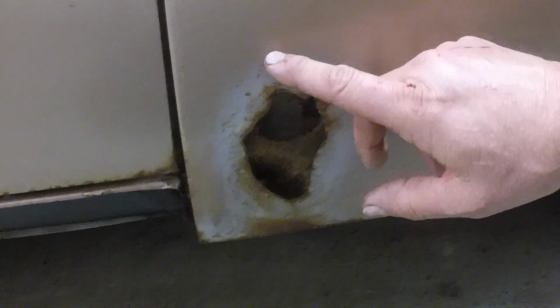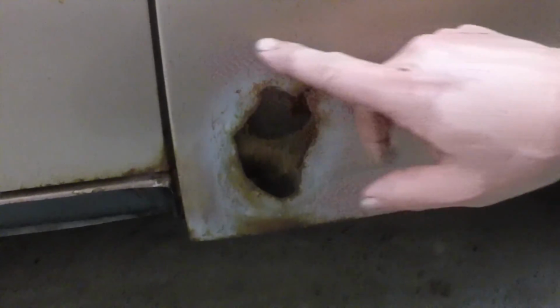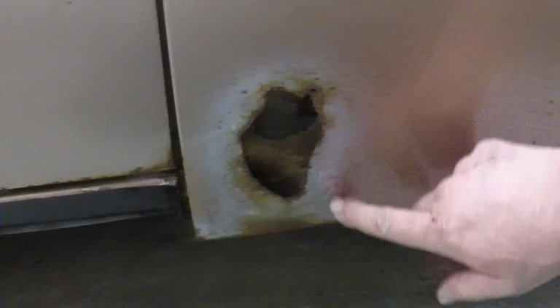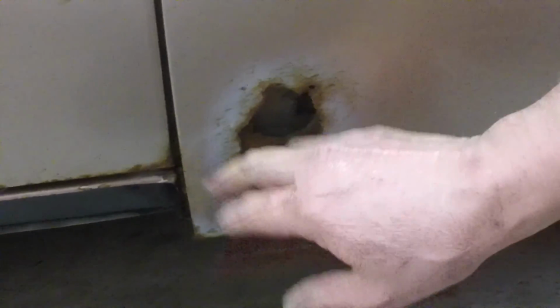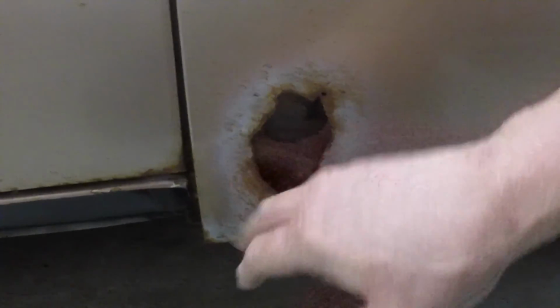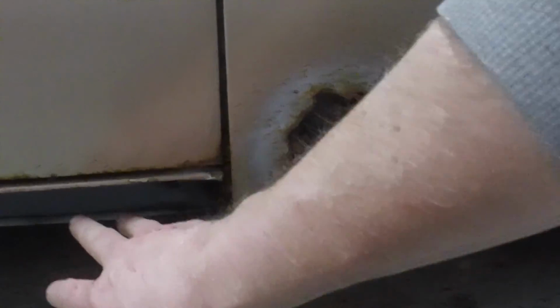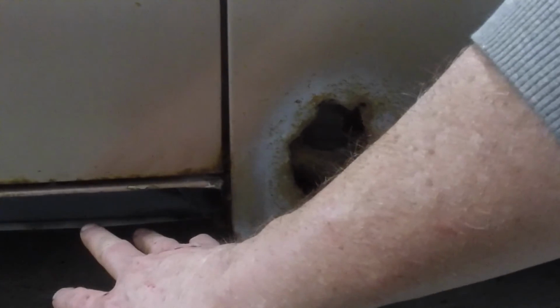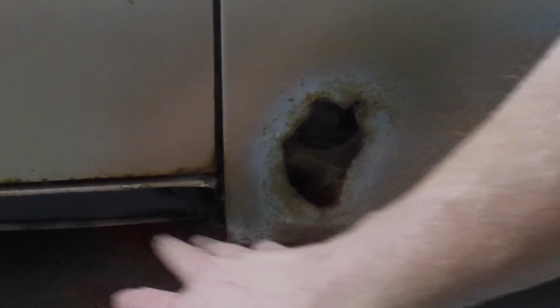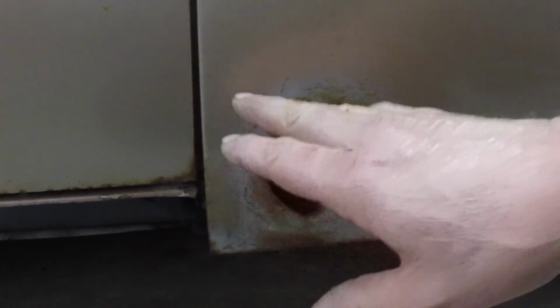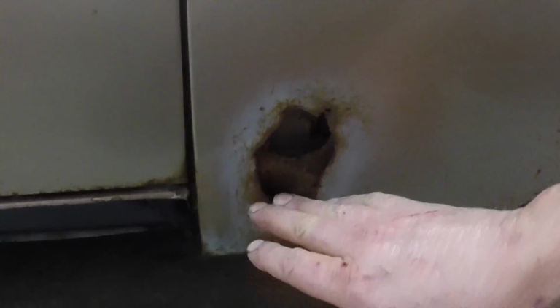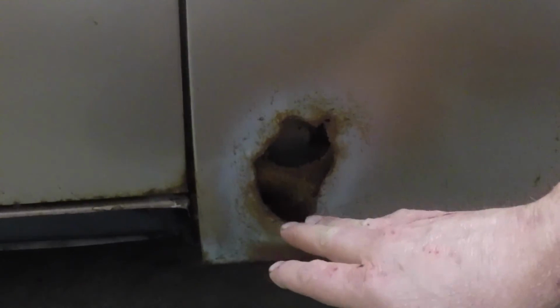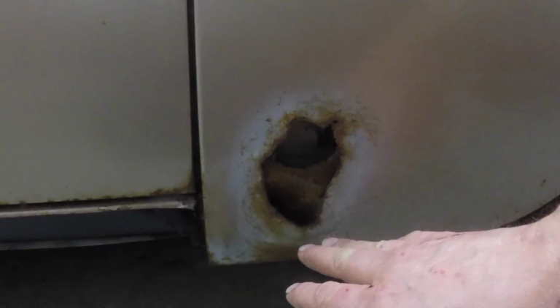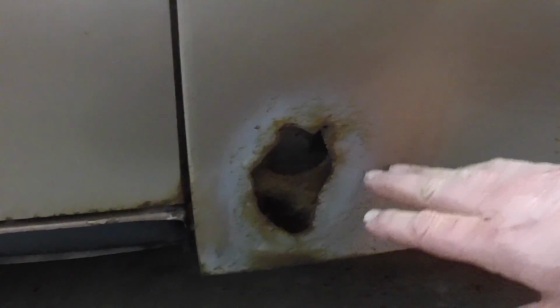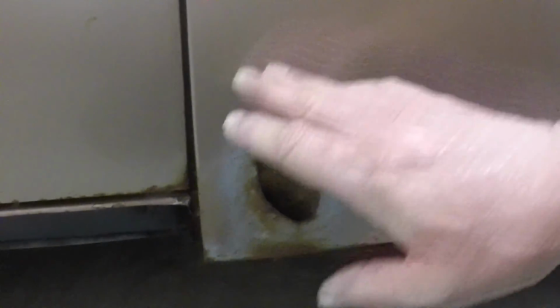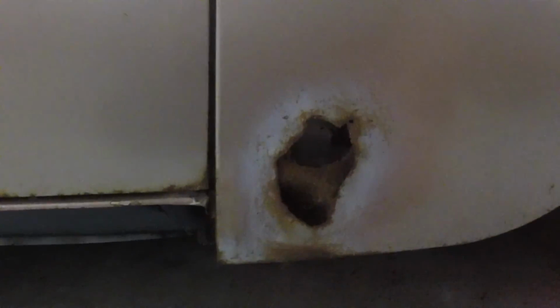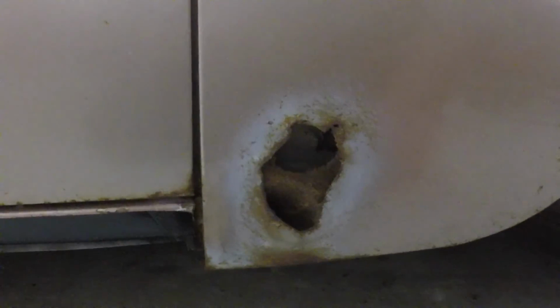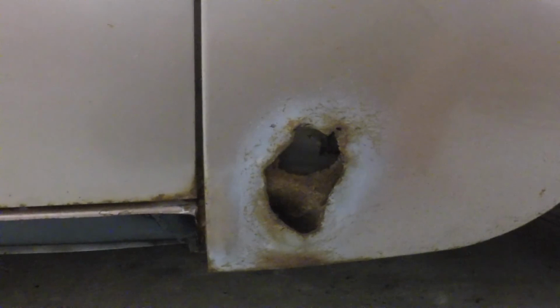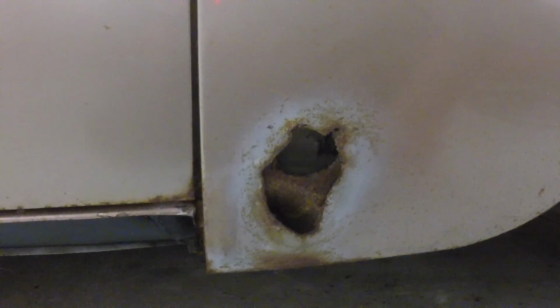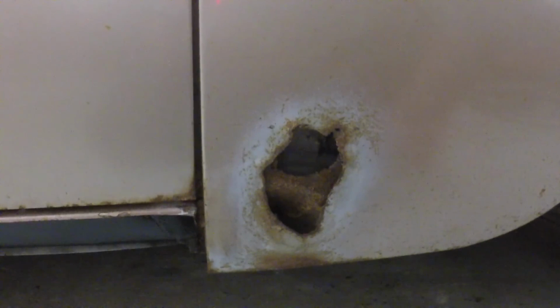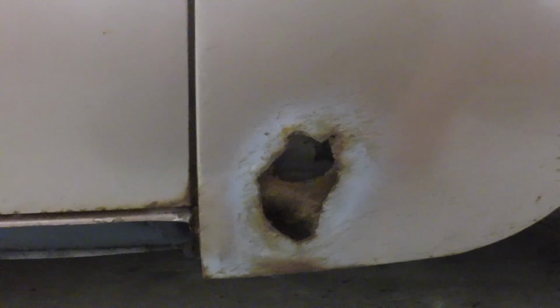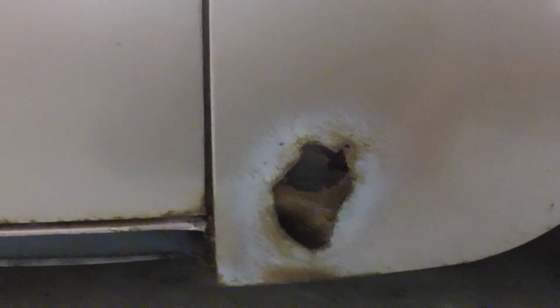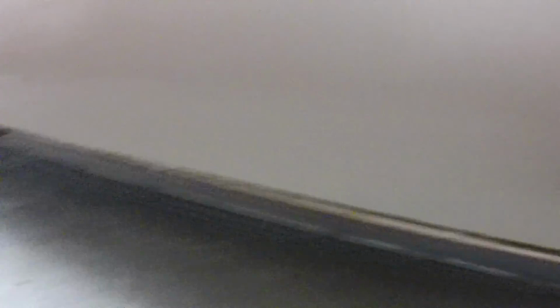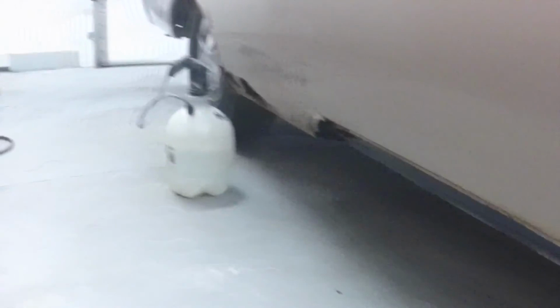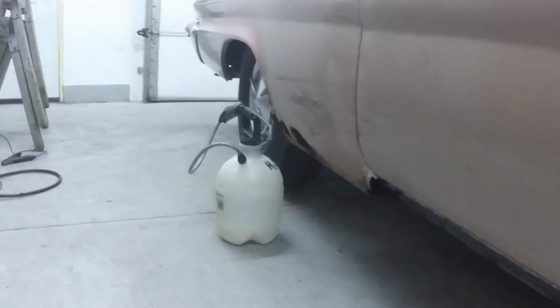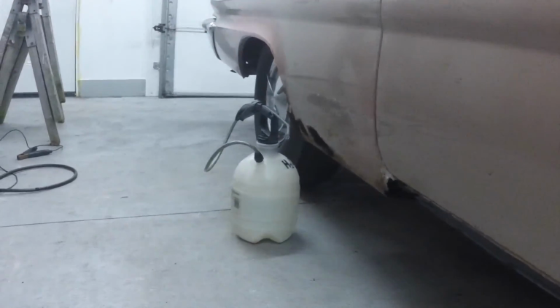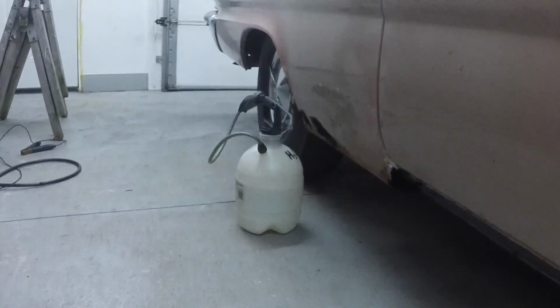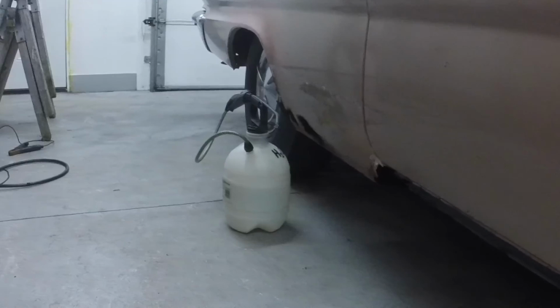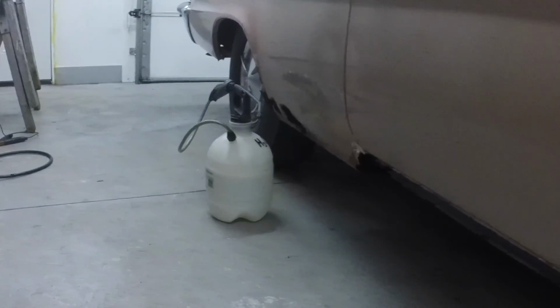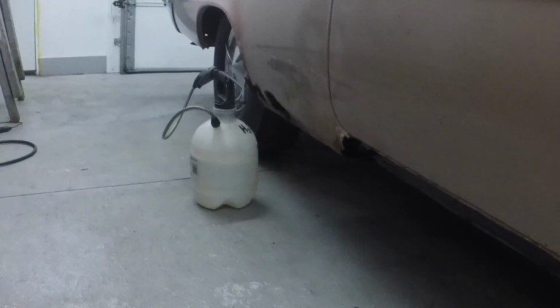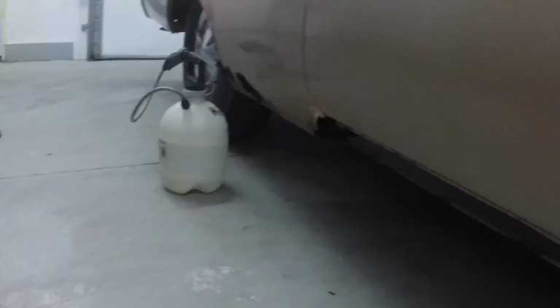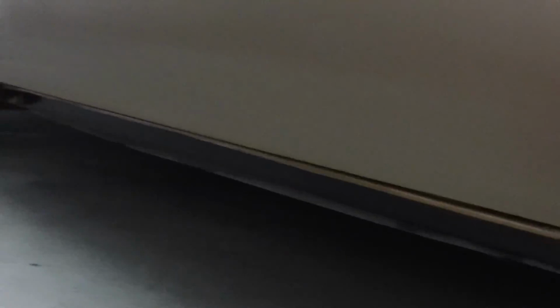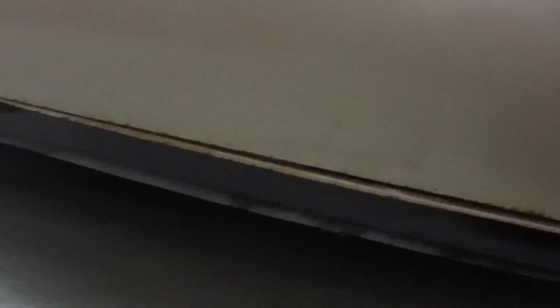Tomorrow I'm going to cut this out and fix this hole before I put the rocker on. That way, if I get any undercoating in here on fire, I can squirt it and put it out with my handy fire extinguisher. I always keep that handy.